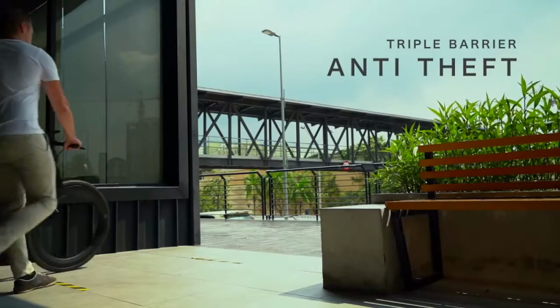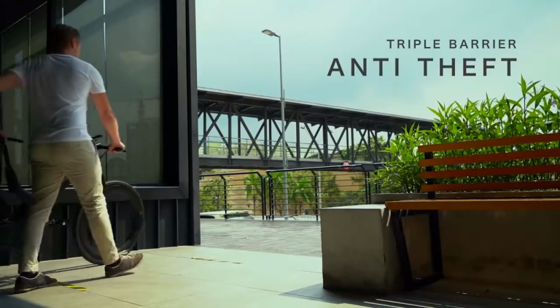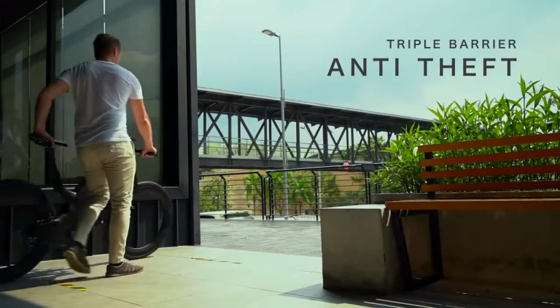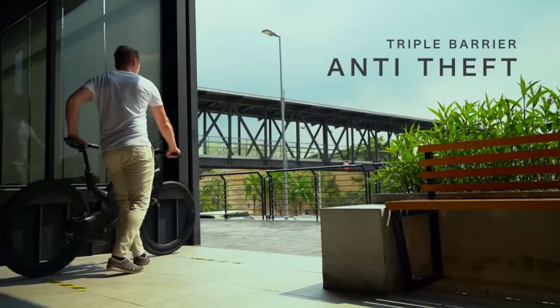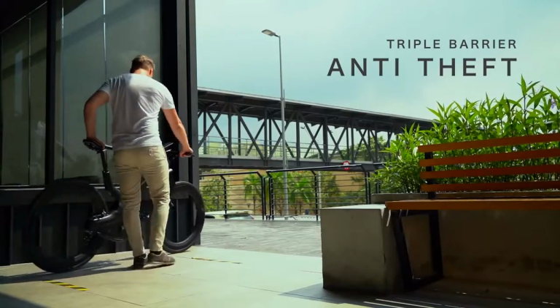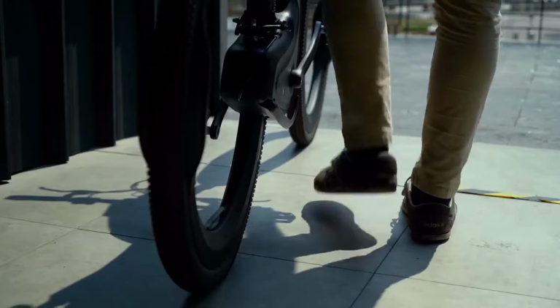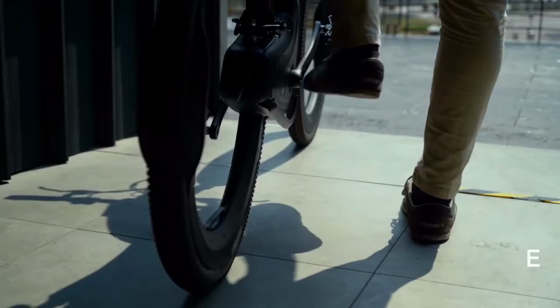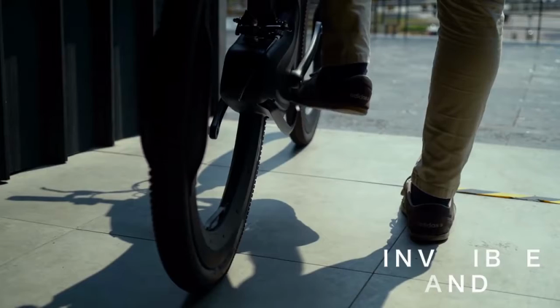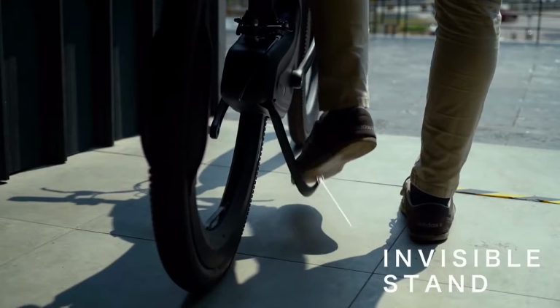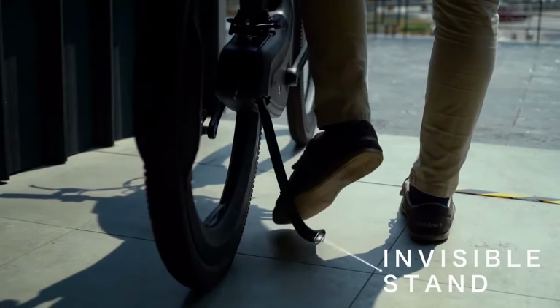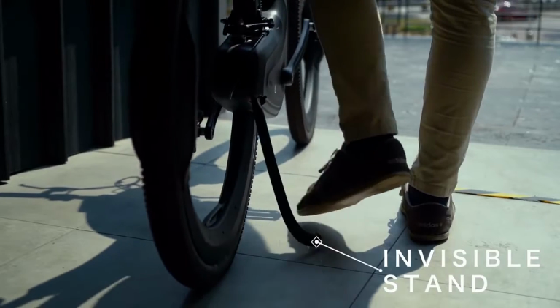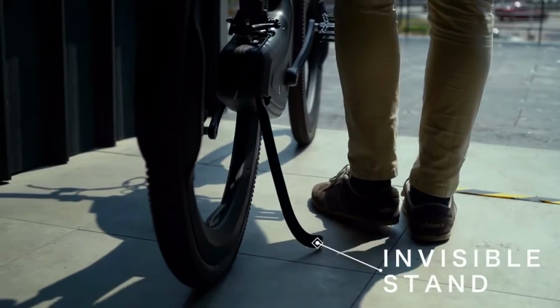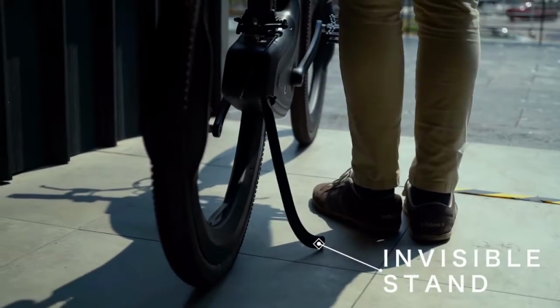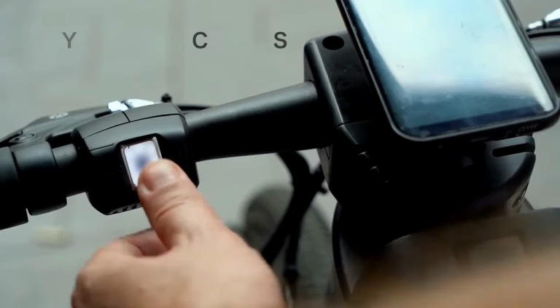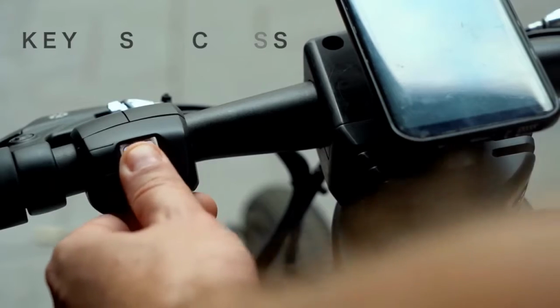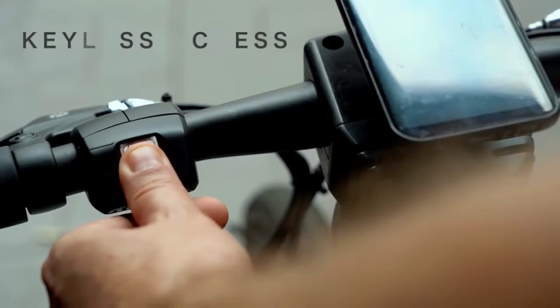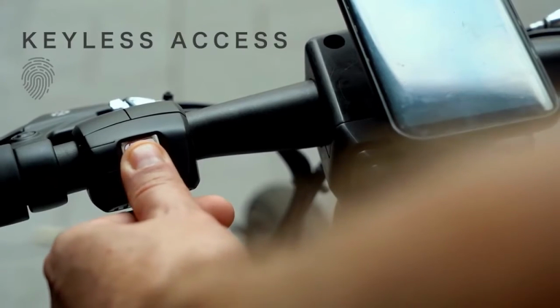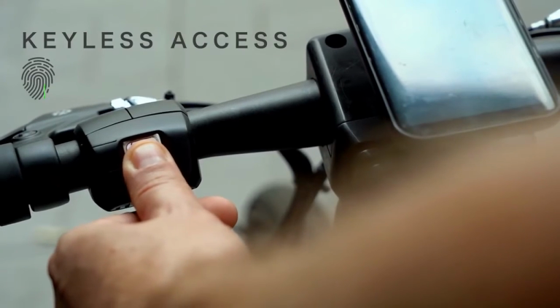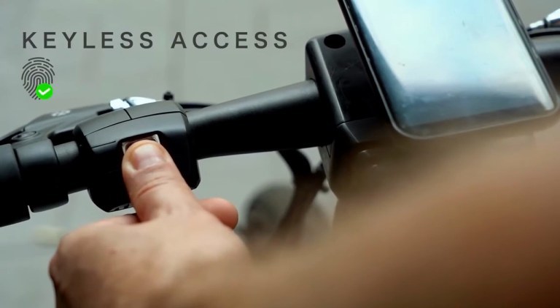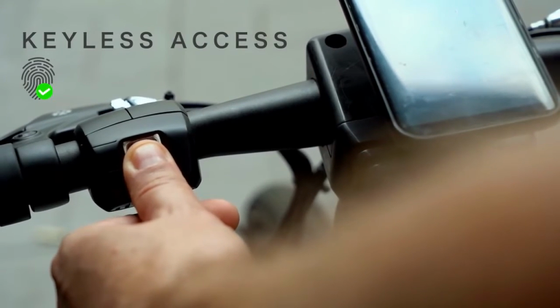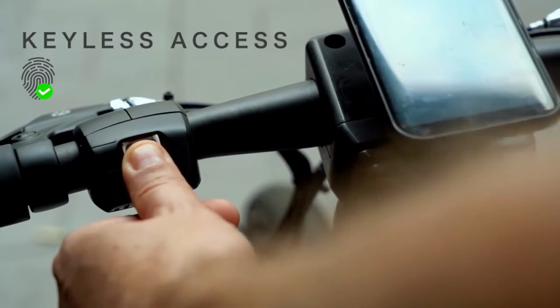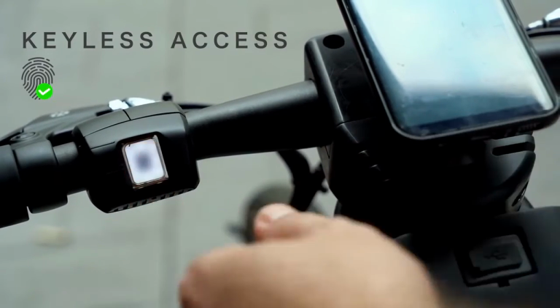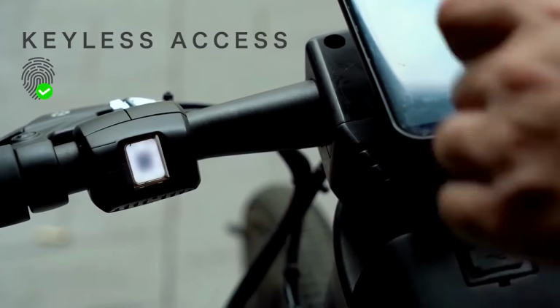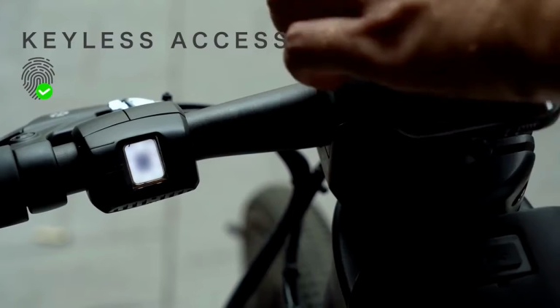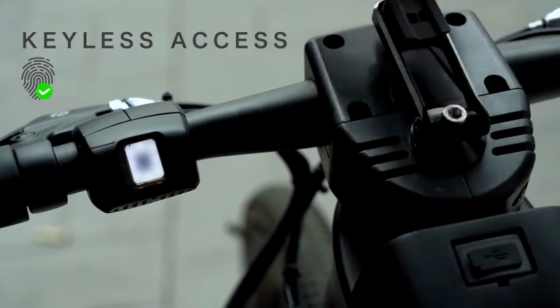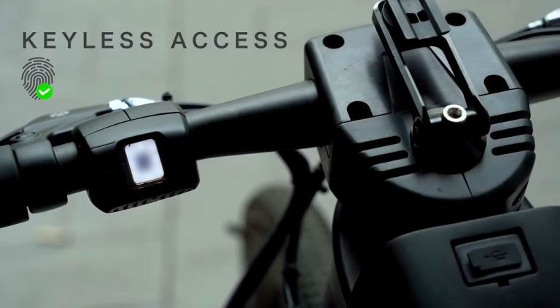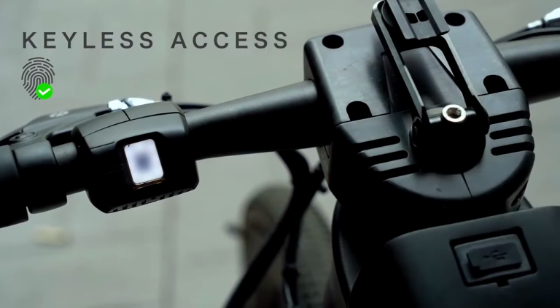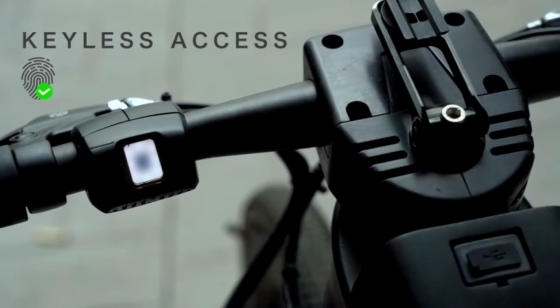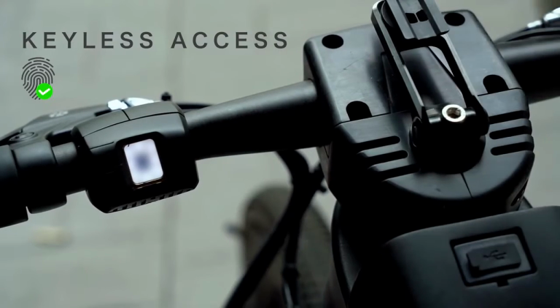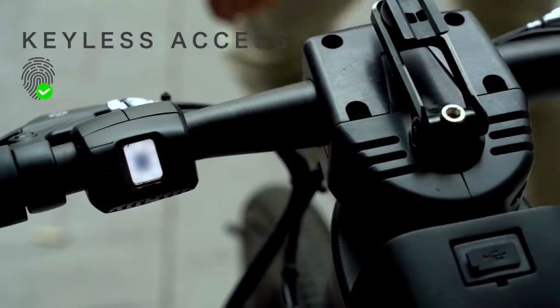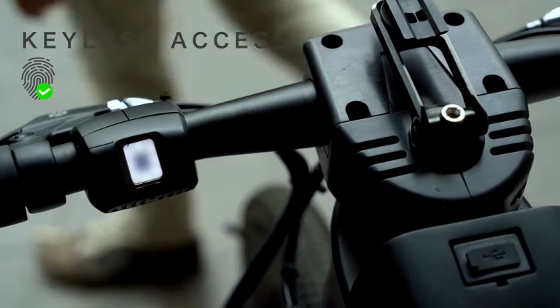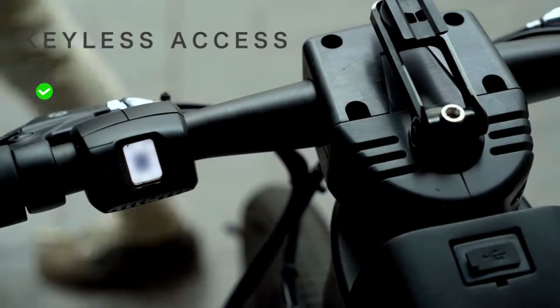Ever feel anxious about leaving your bike alone? We feel you. Simply use your fingerprint to lock the bike. A strong wheel lock deploys automatically, out of reach from bolt cutters.